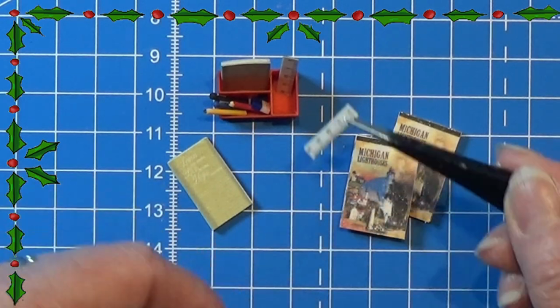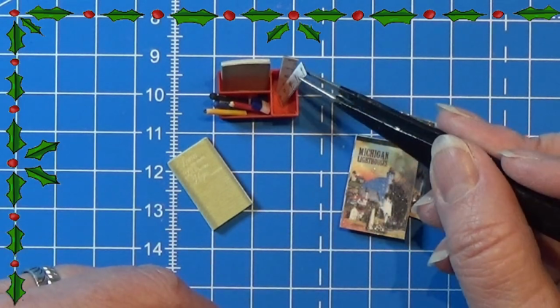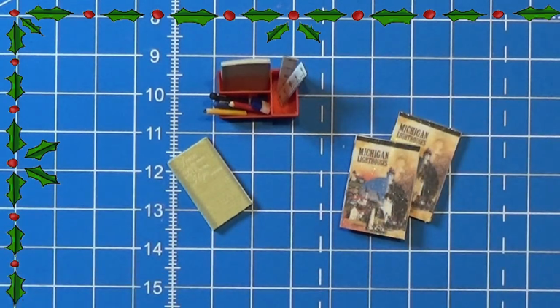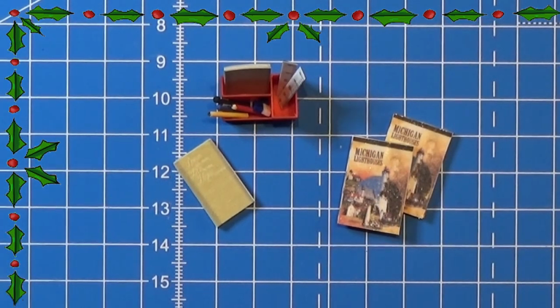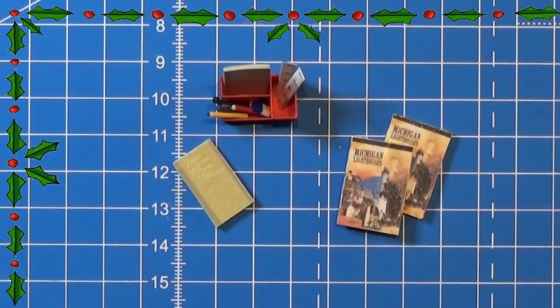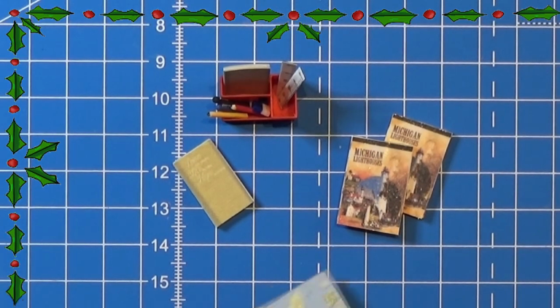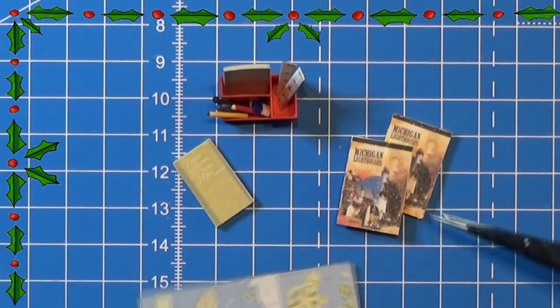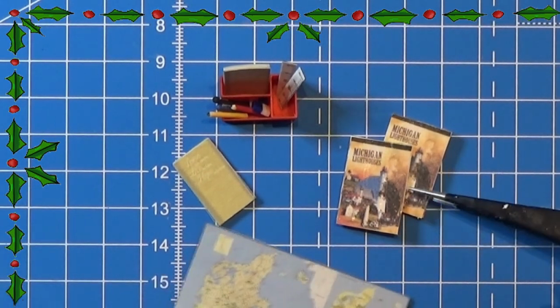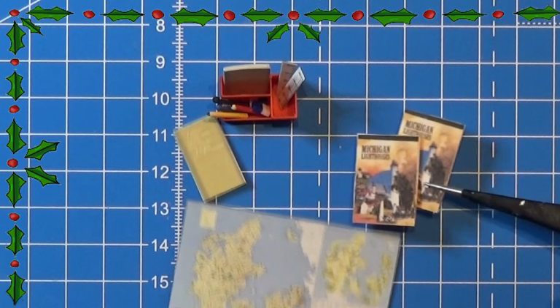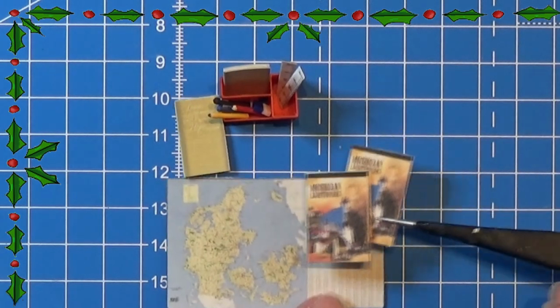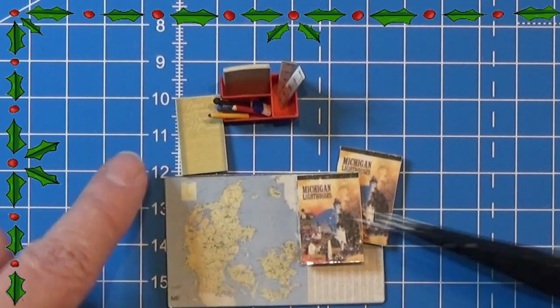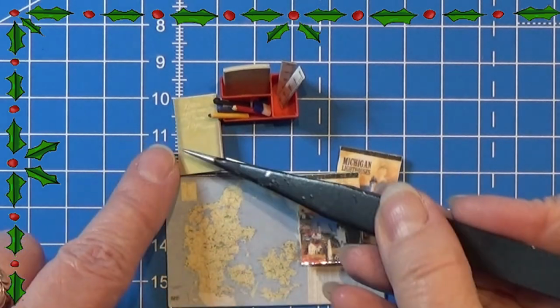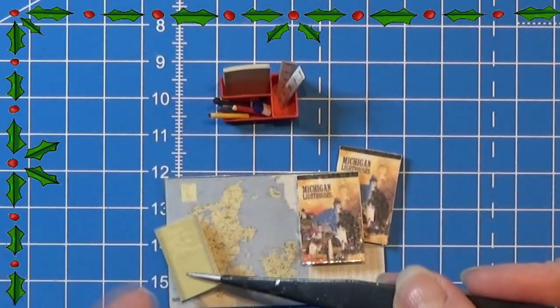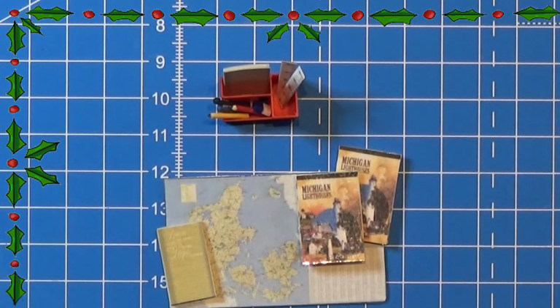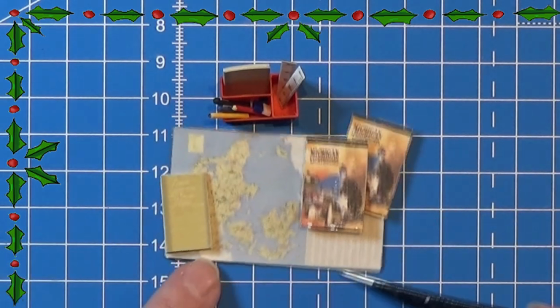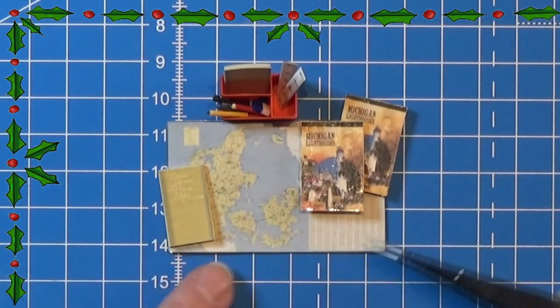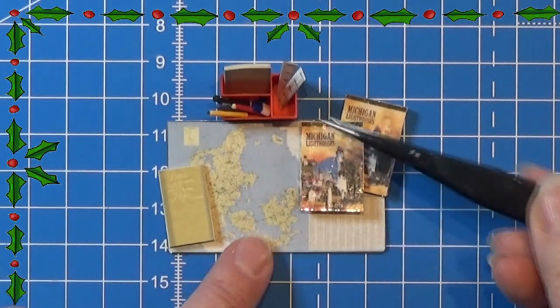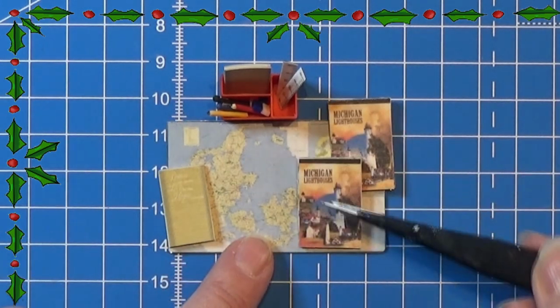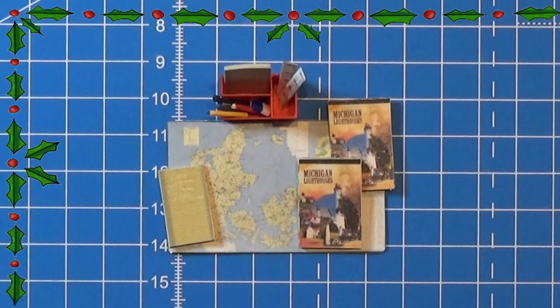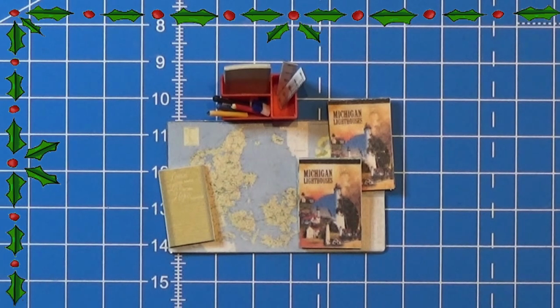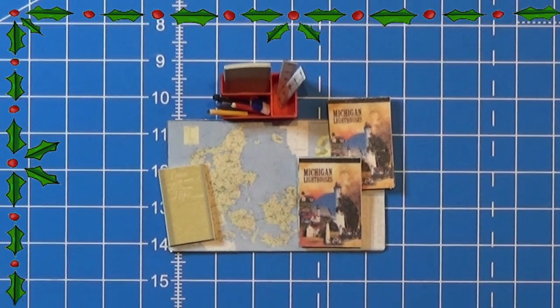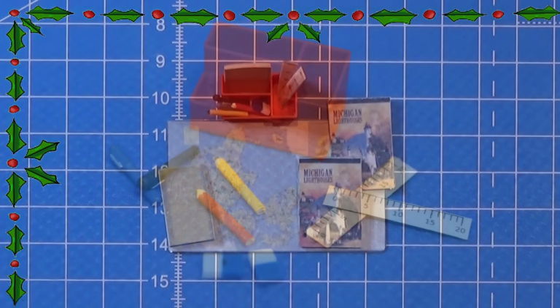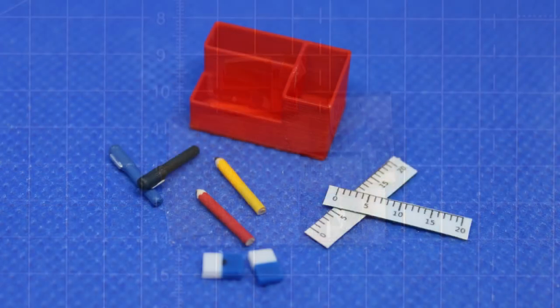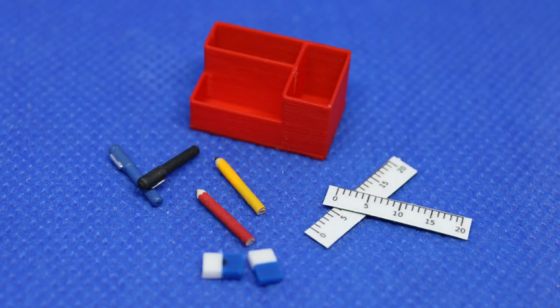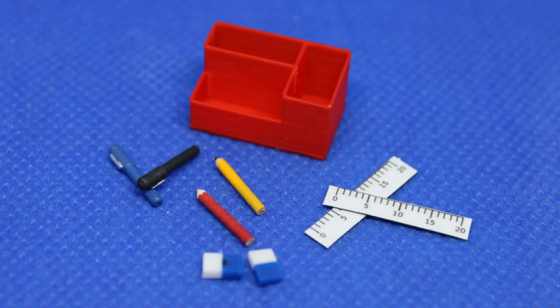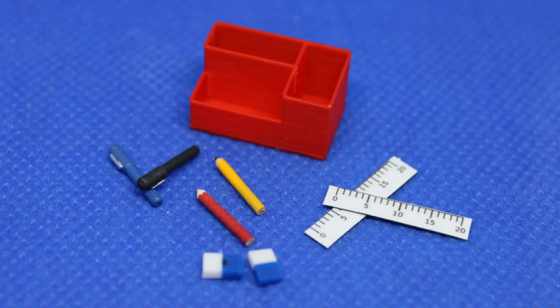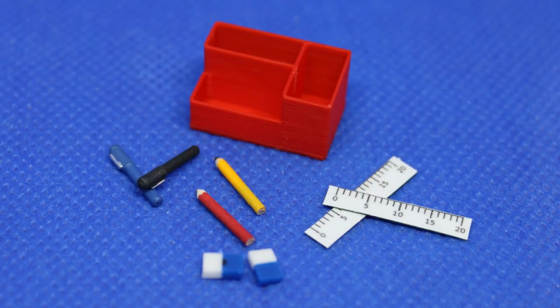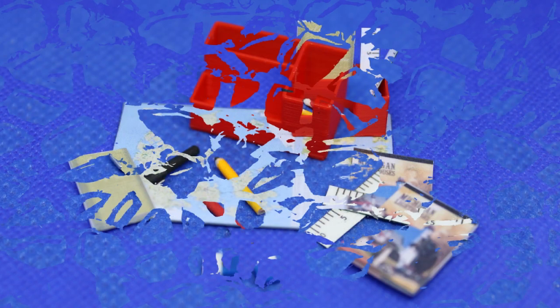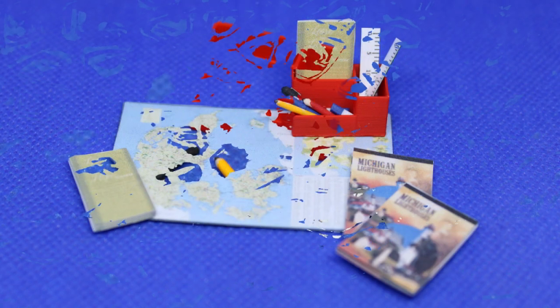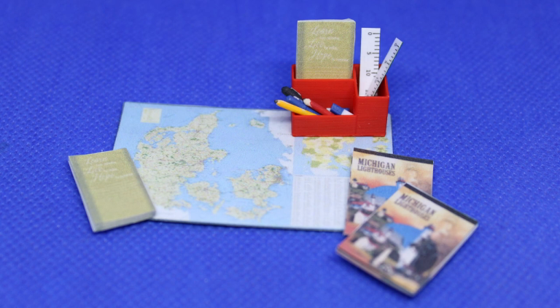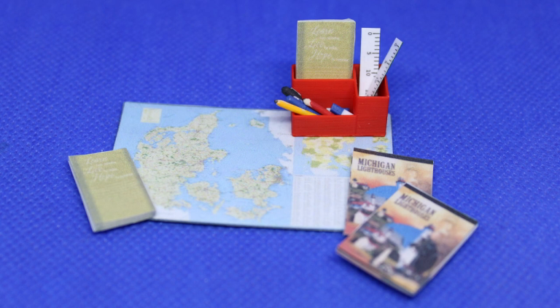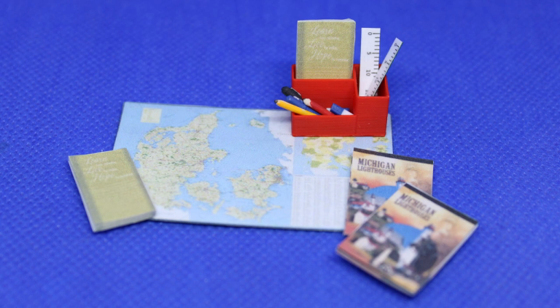I forgot the placemat, so I'm just going to add that right here. So that's everything for today — thank you for watching and I'll see you tomorrow. Happy crafting!